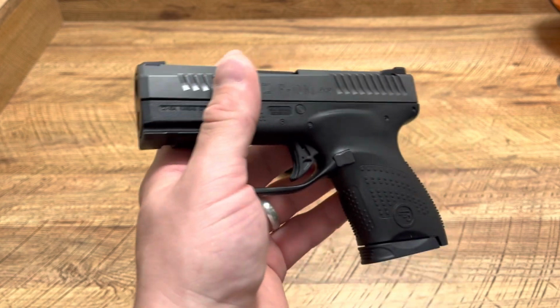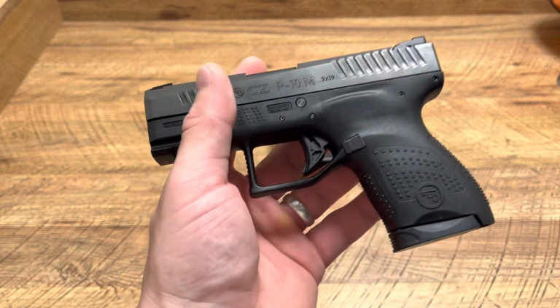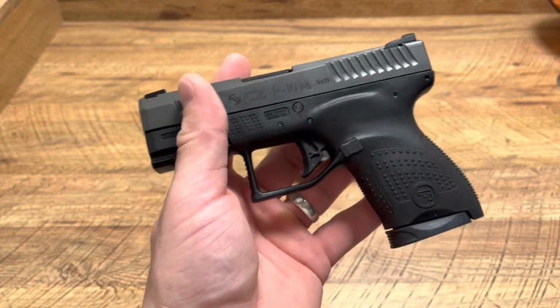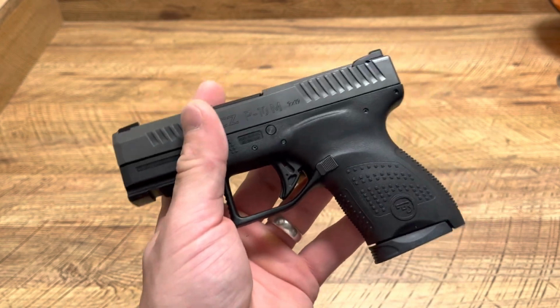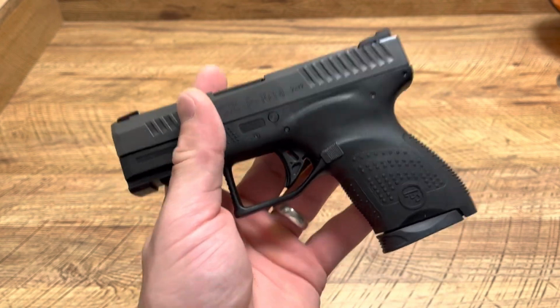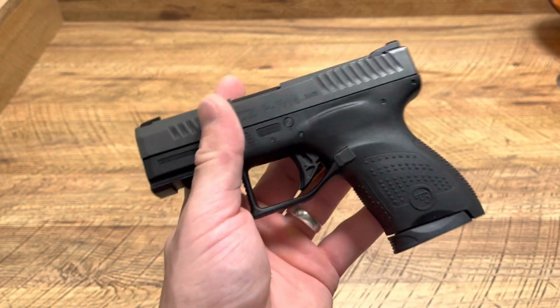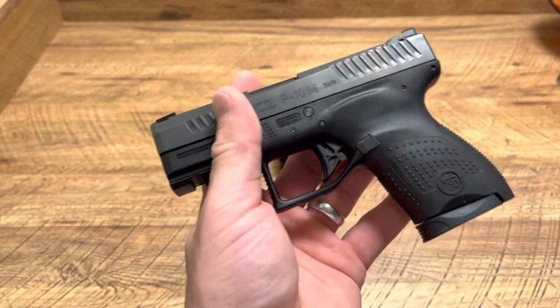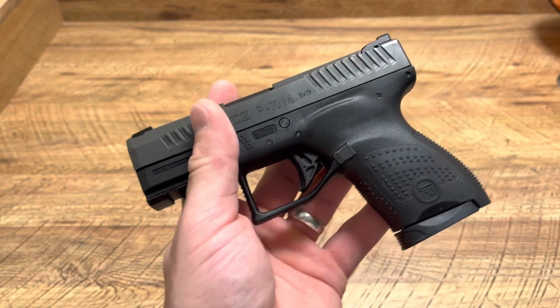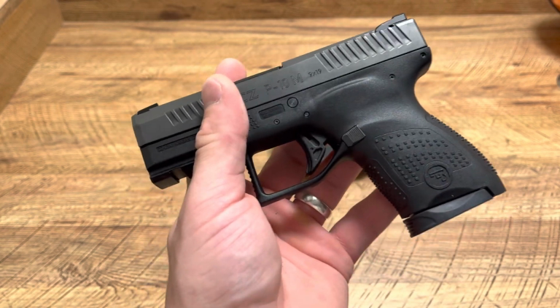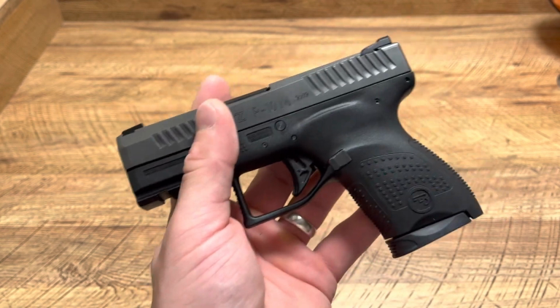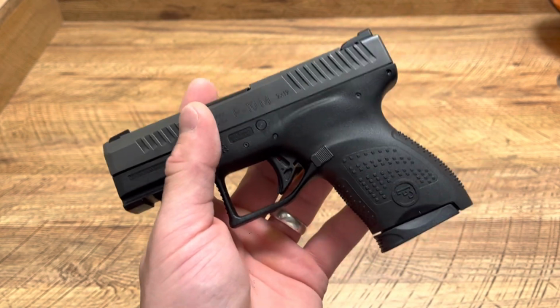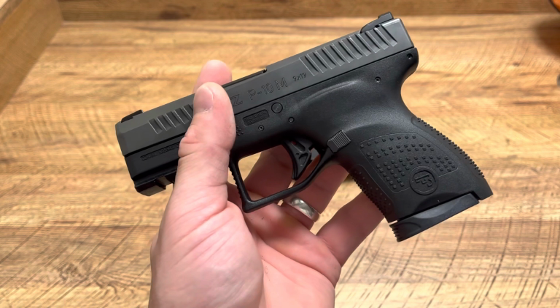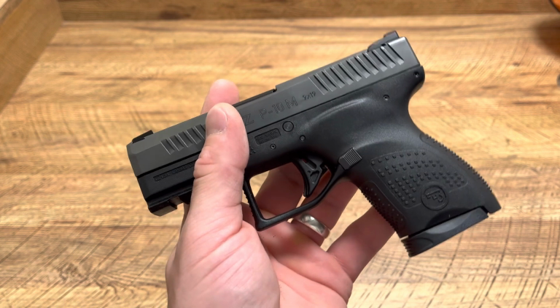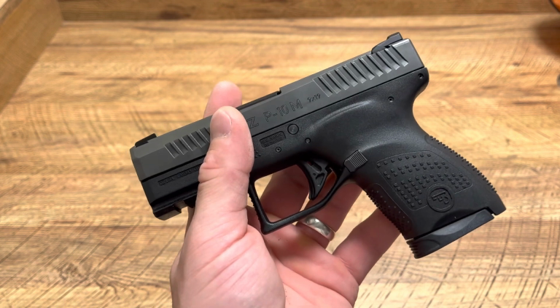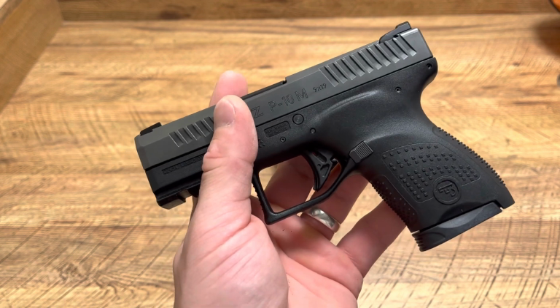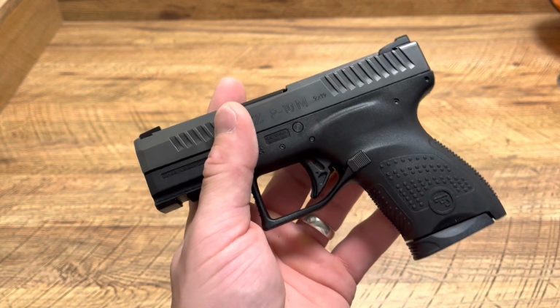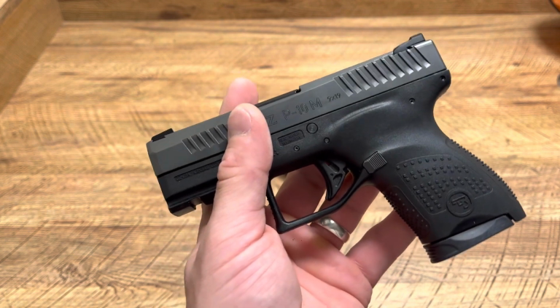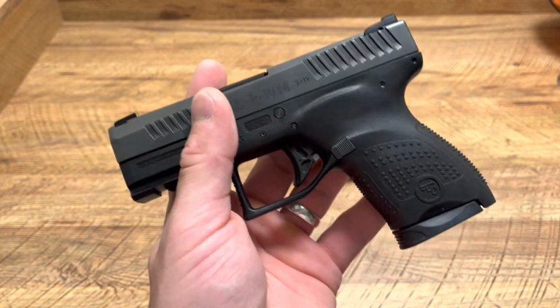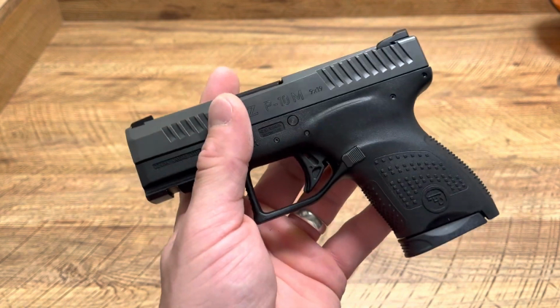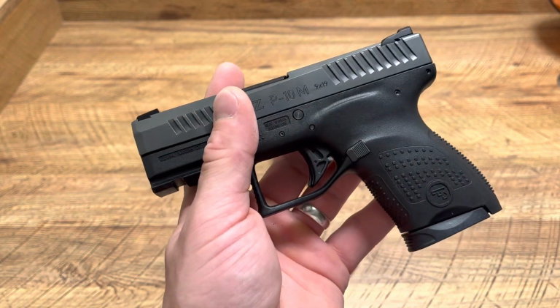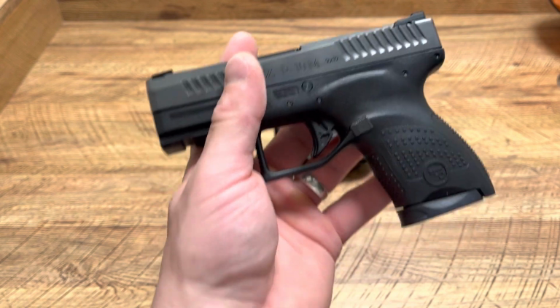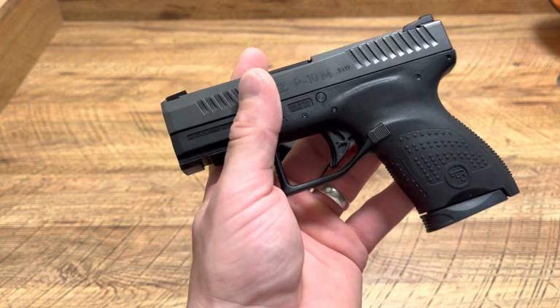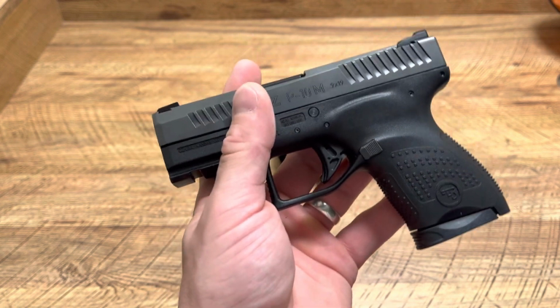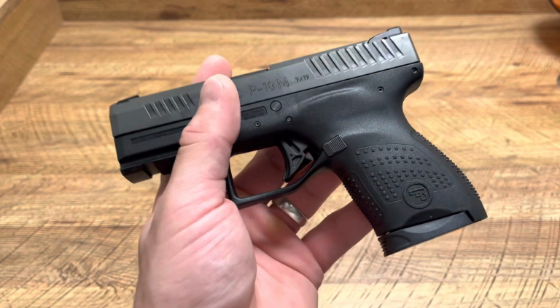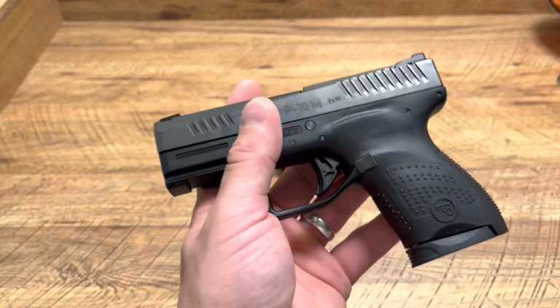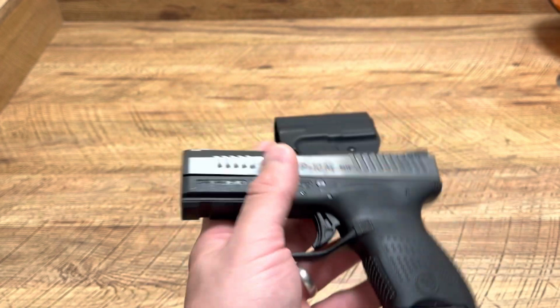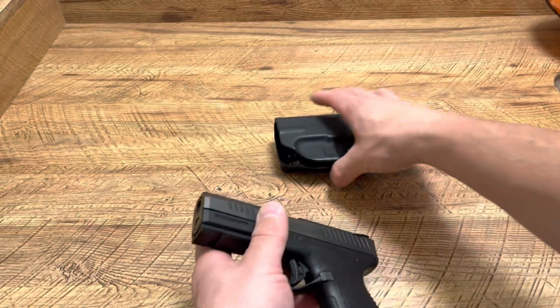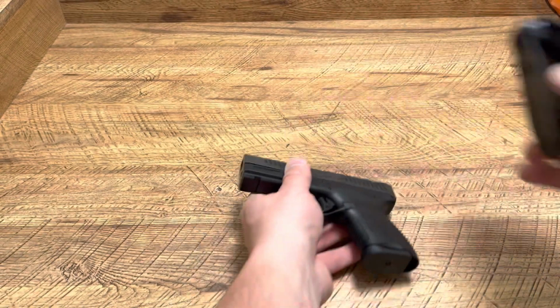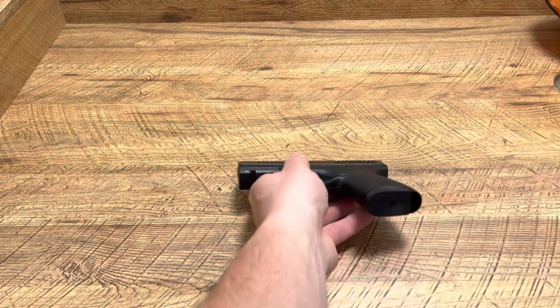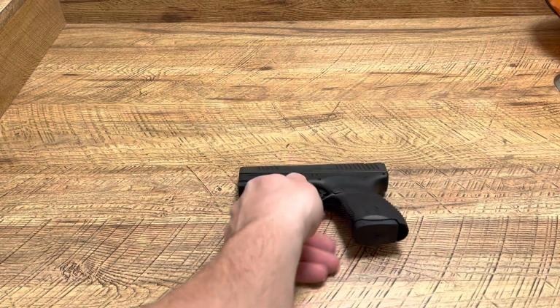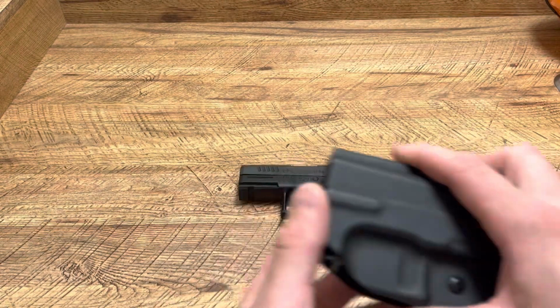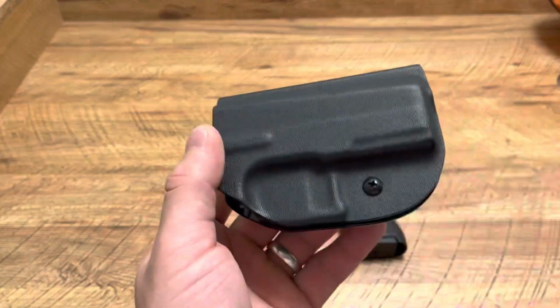Anyways, it's hard to find aftermarket support for this firearm. I've looked for certain holster setups with lights and other stuff and just couldn't find anything of quality or anything that I was willing to get. And now I'm actually shocked by this product right here.